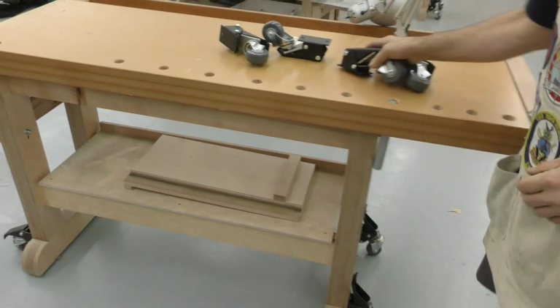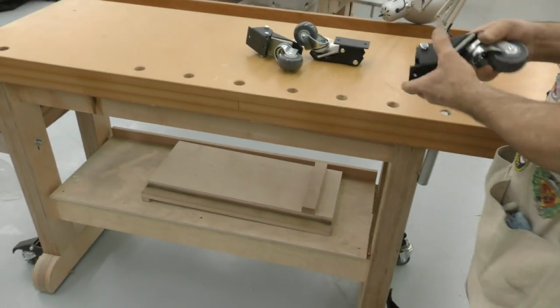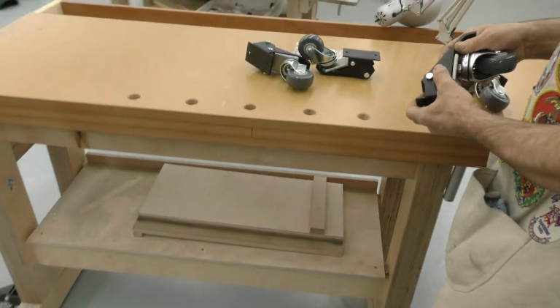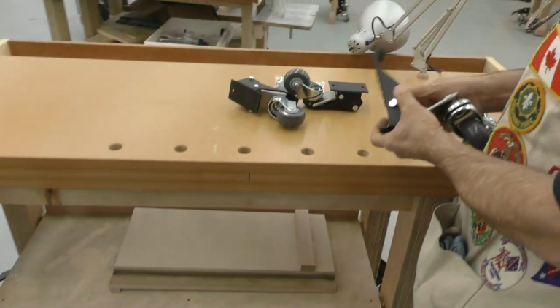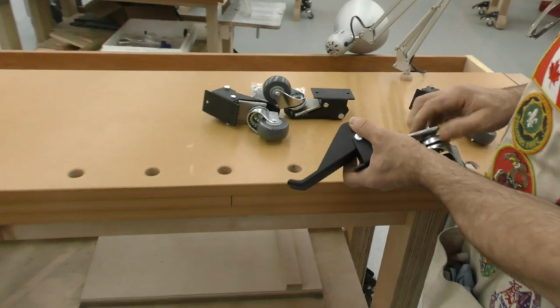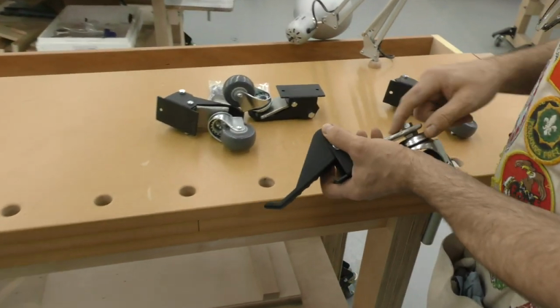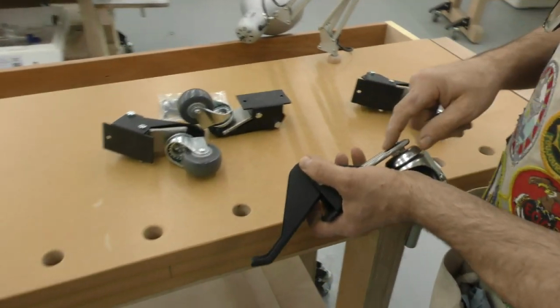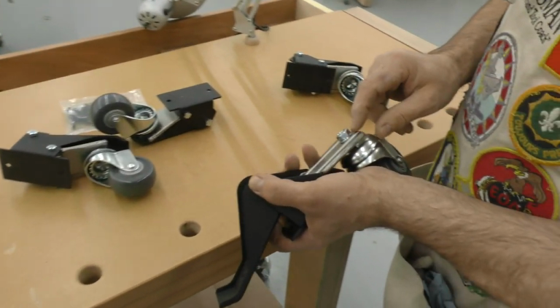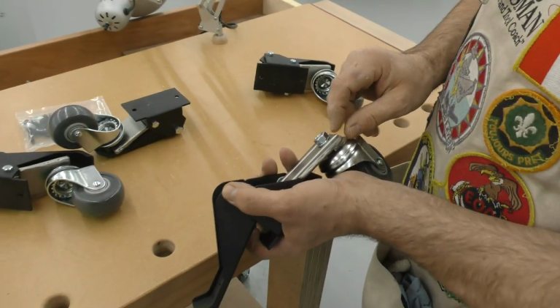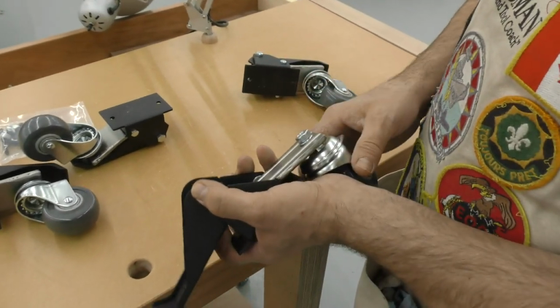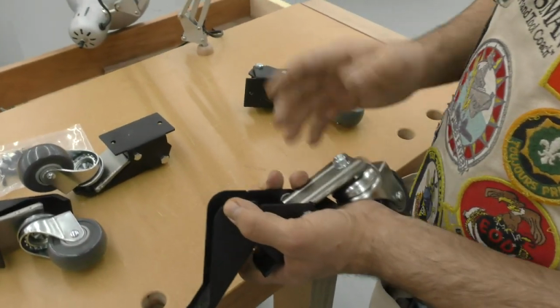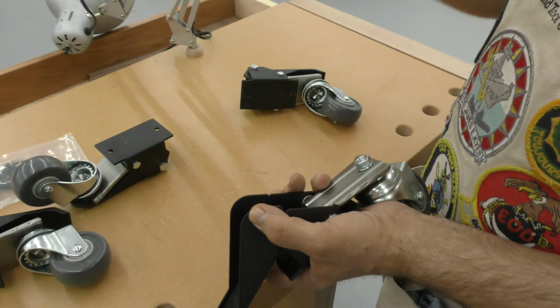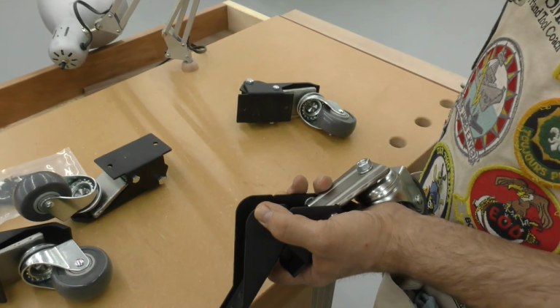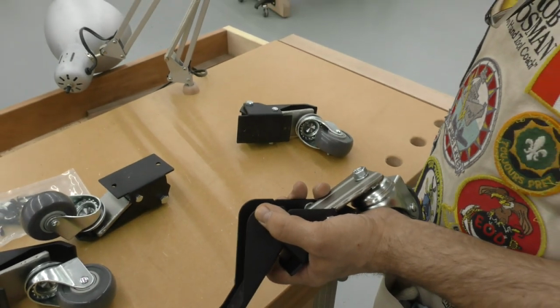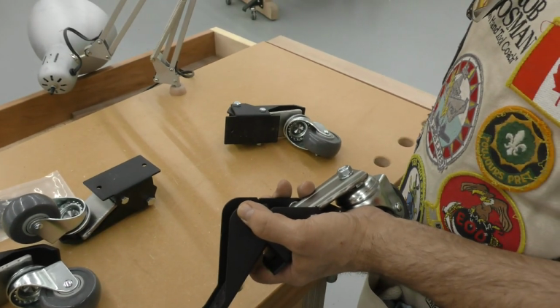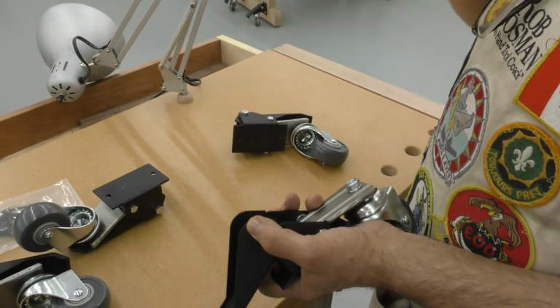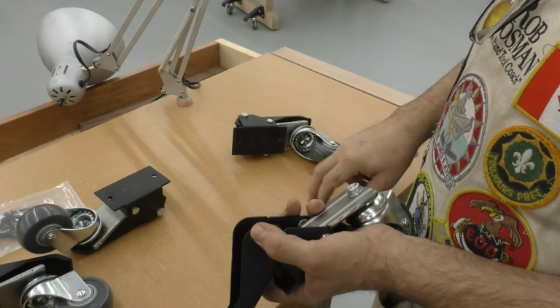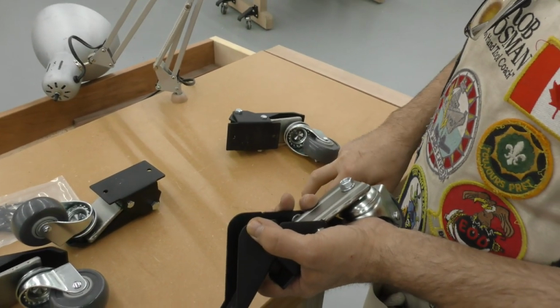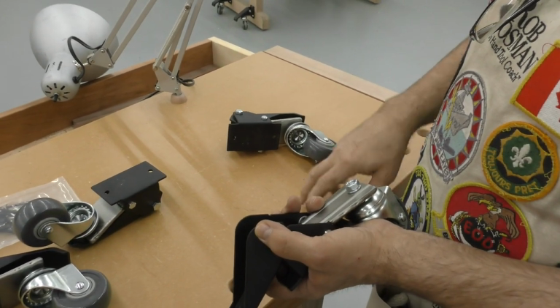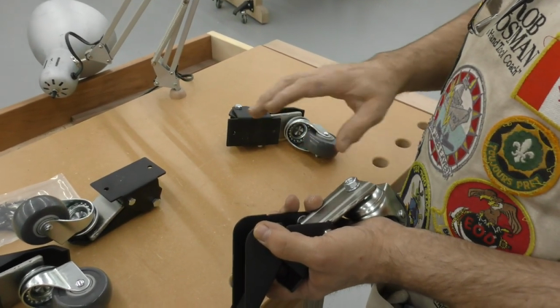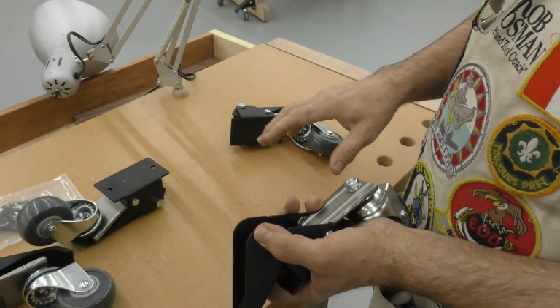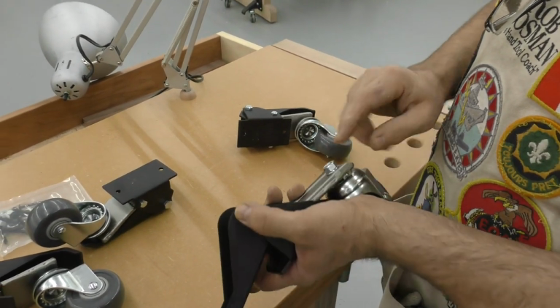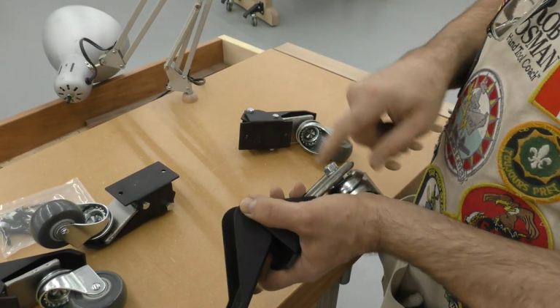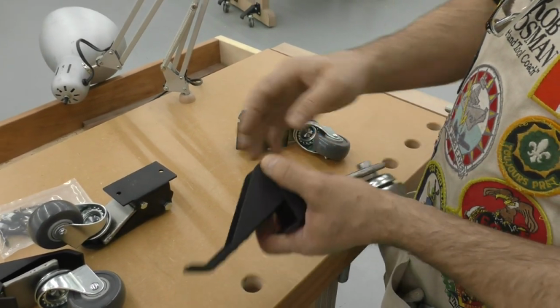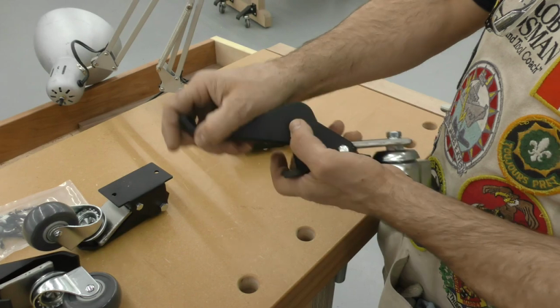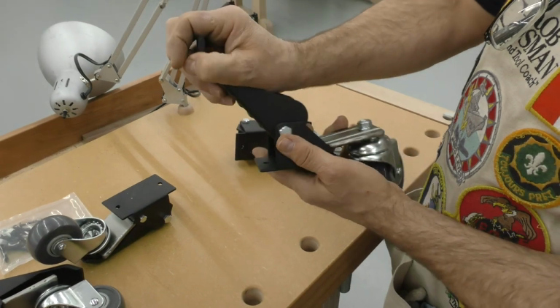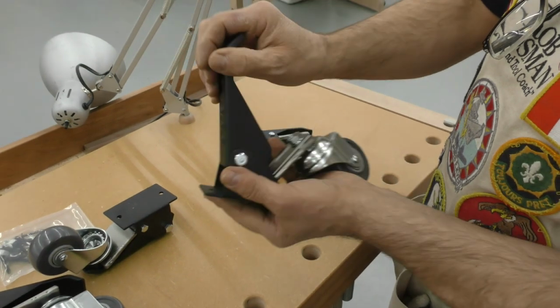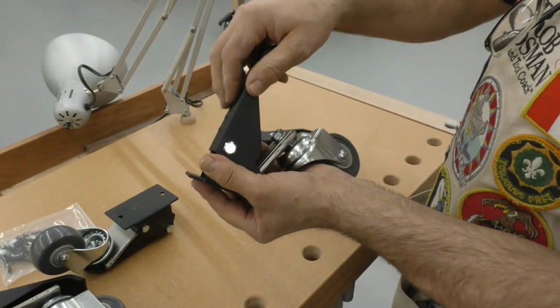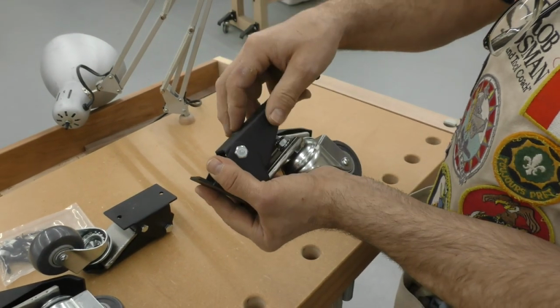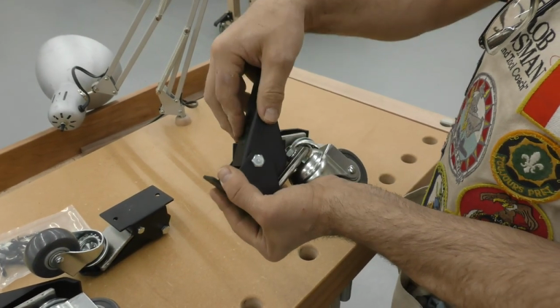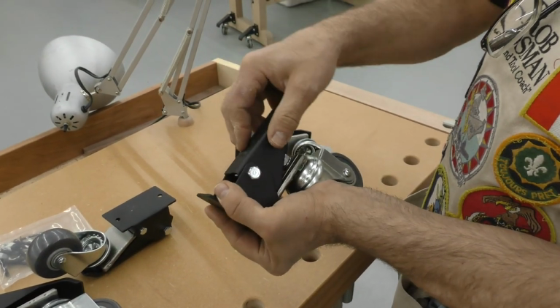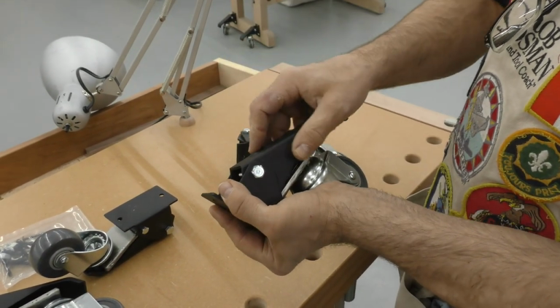So this piece of metal is too thin, and what we found is because of the weight of these benches, you hit a bump when you're moving them — the next thing you know that bends — and it may also be from the leverage applied when you're pushing down on that.